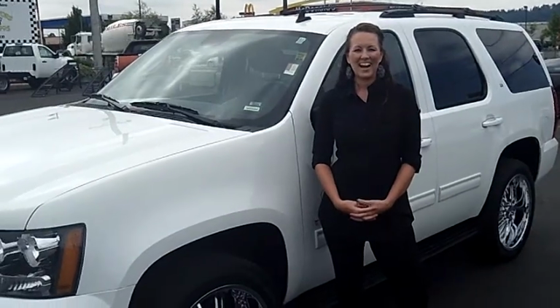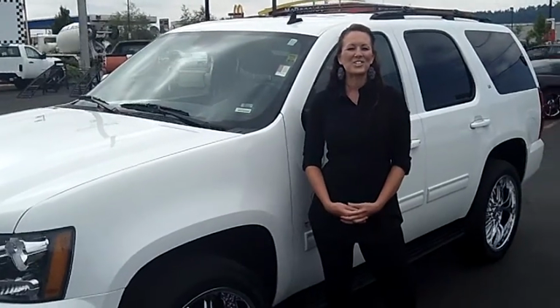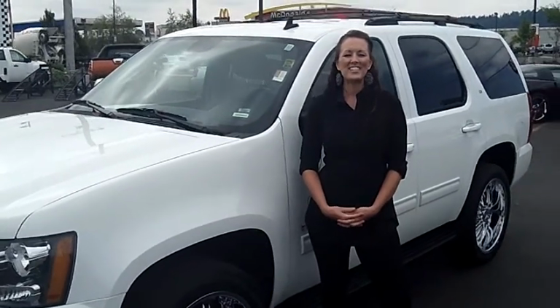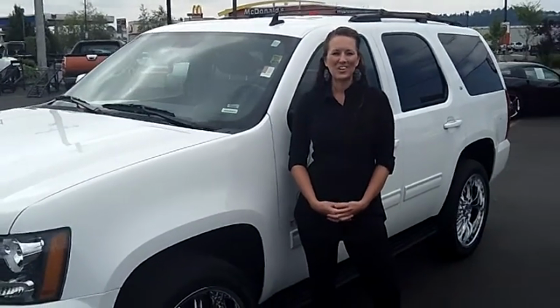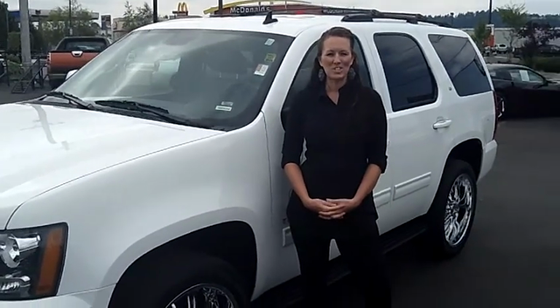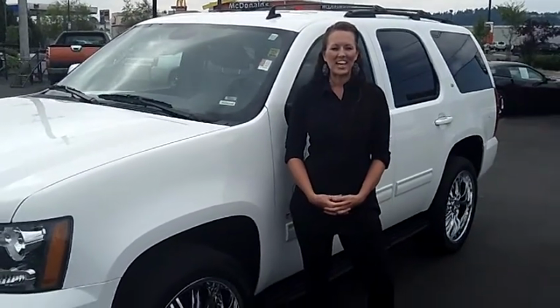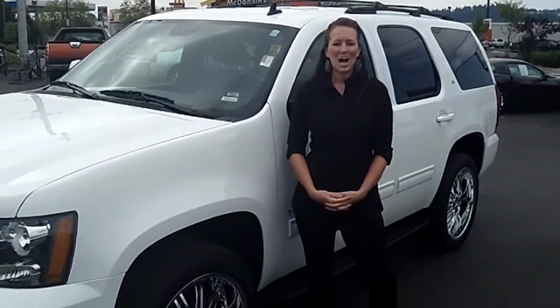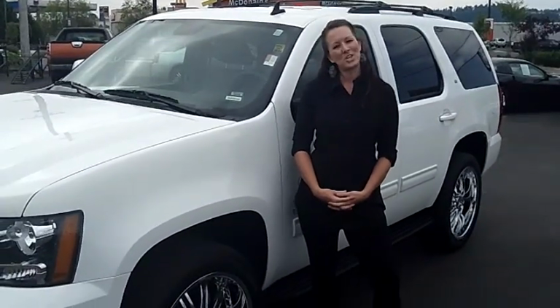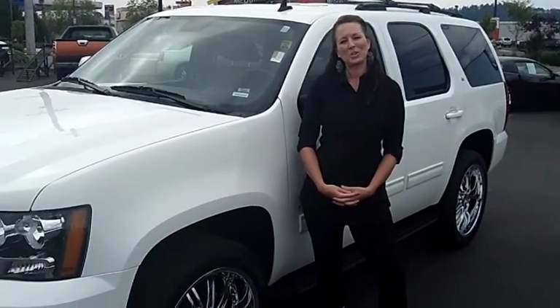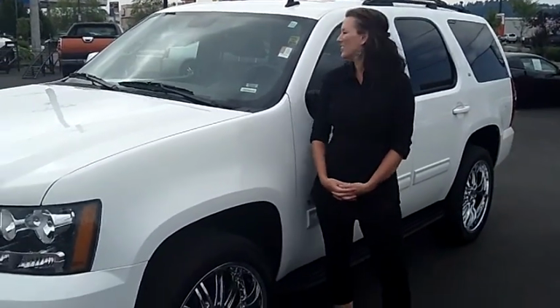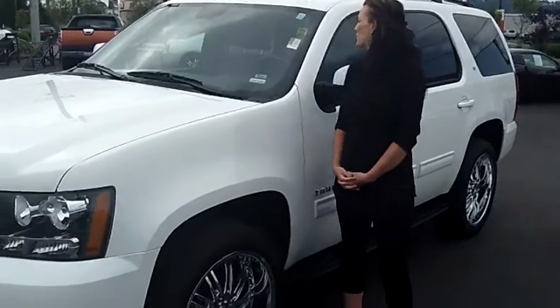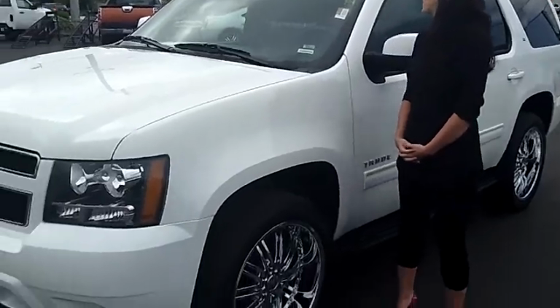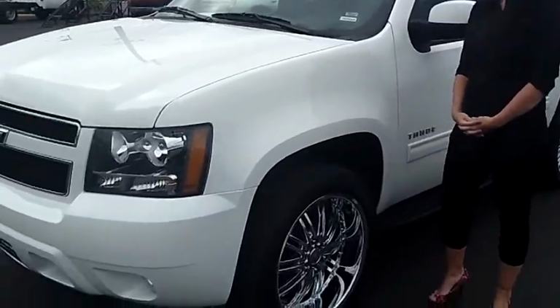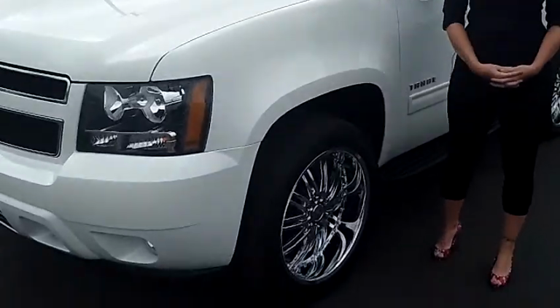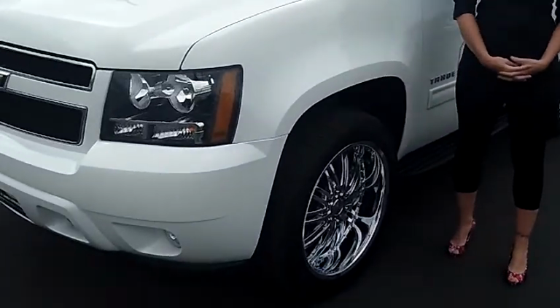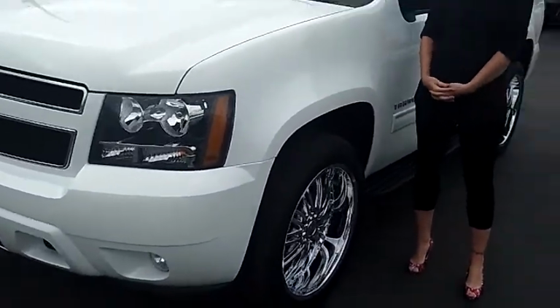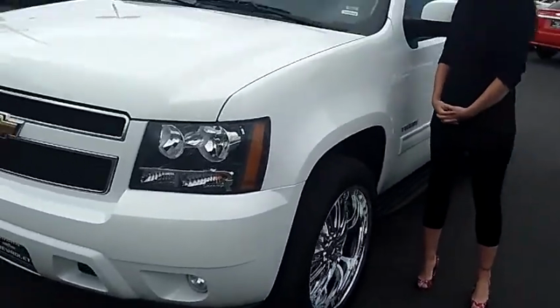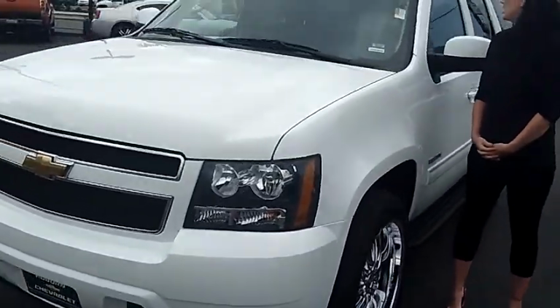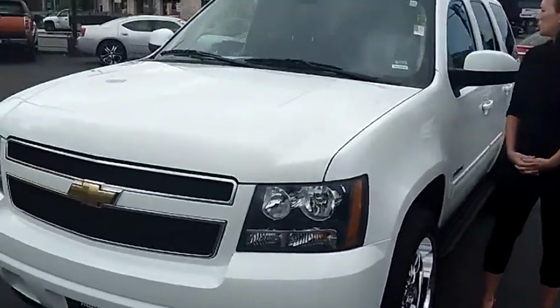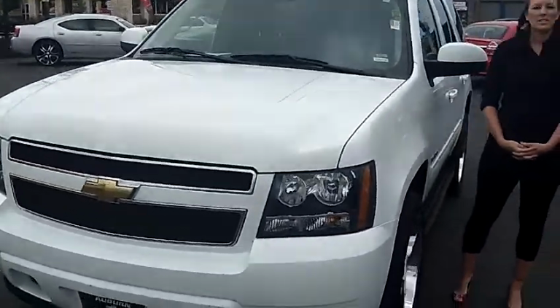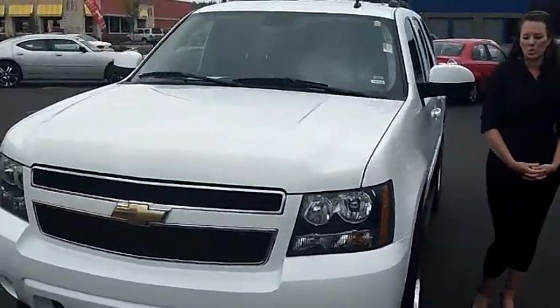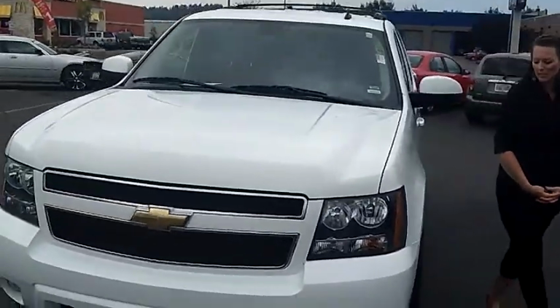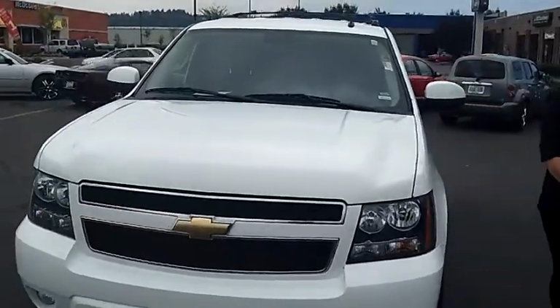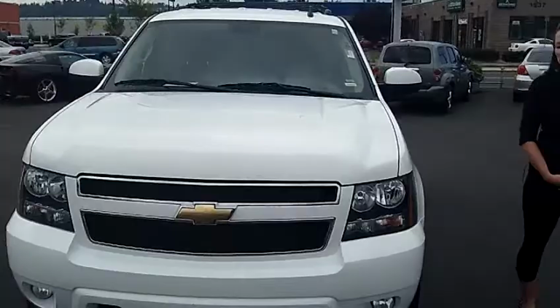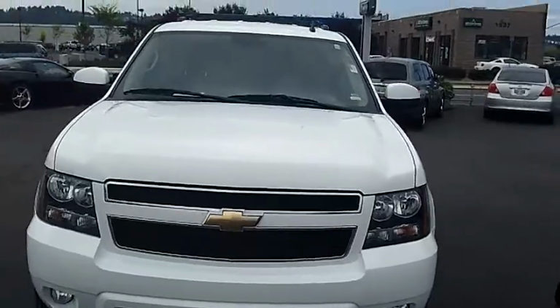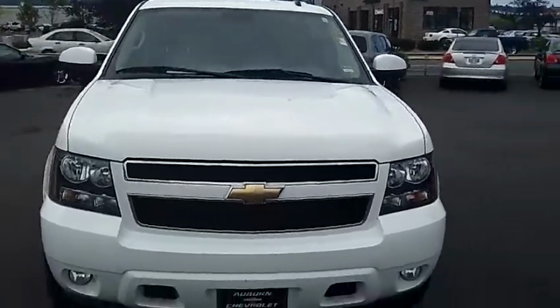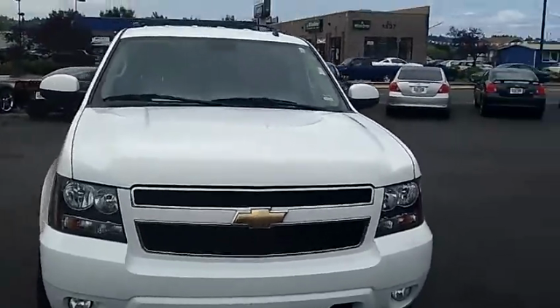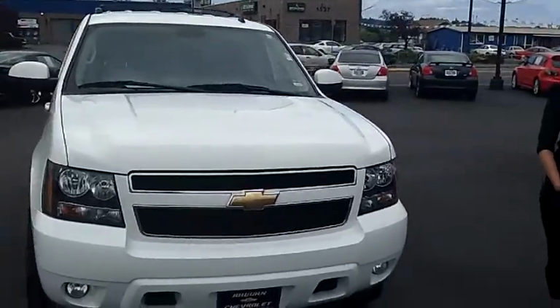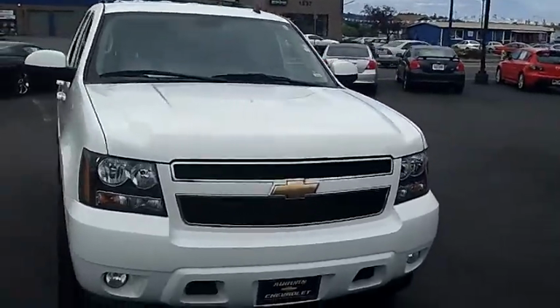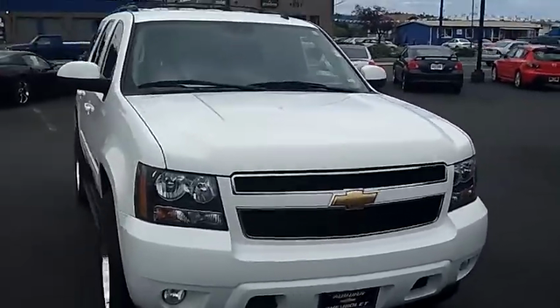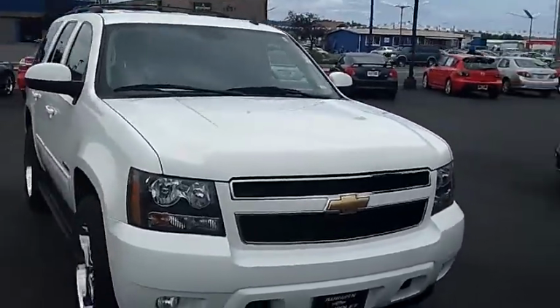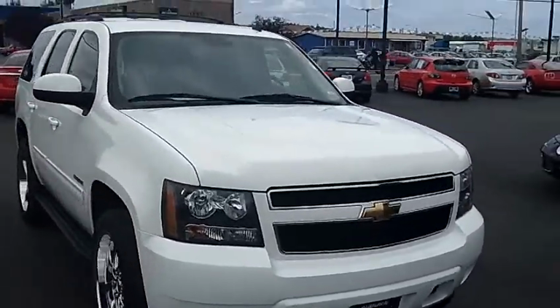Hi there, it's a great day here at Auburn Chevrolet. I'm Natasha and we're looking at this 2010 Chevy Tahoe, stock number C23729. Folks, this is a gorgeous vehicle and it's not going to be on our lot long.